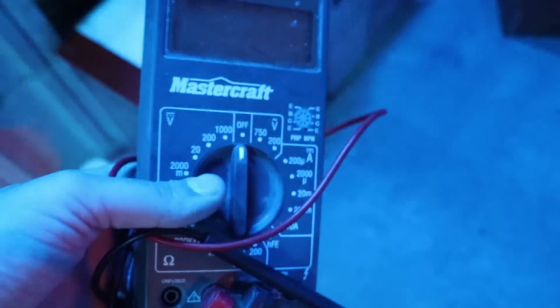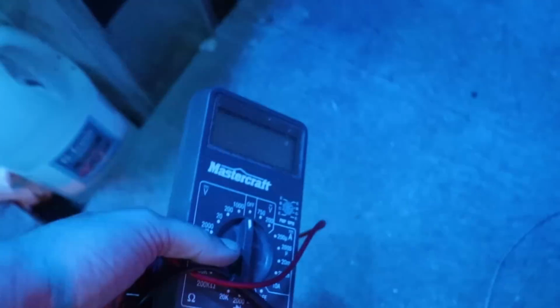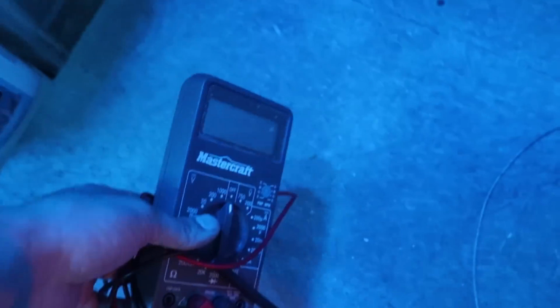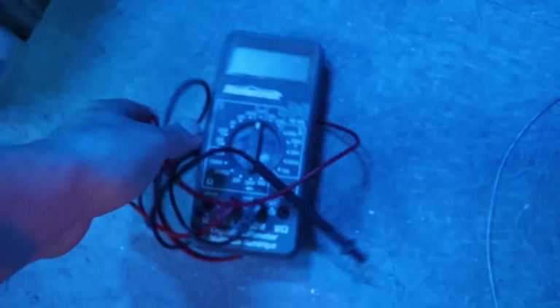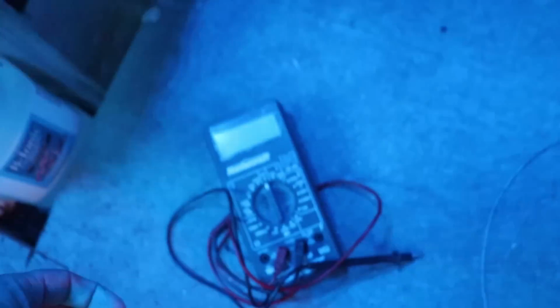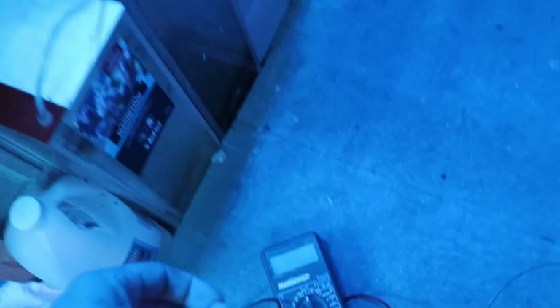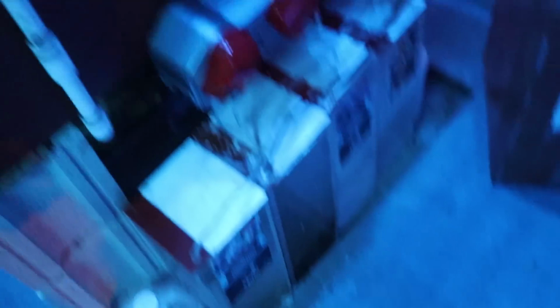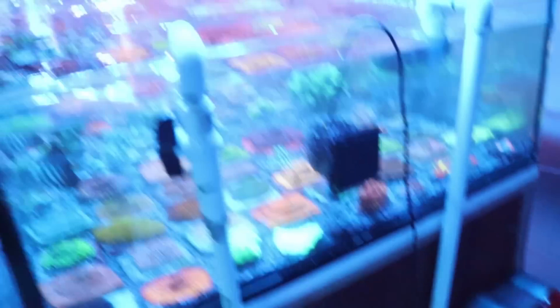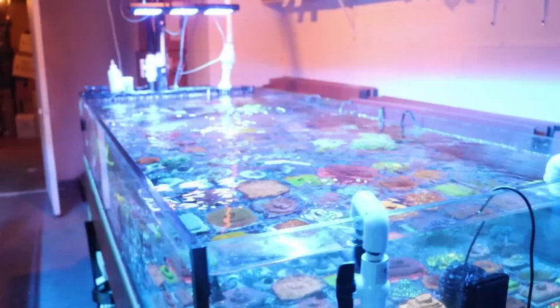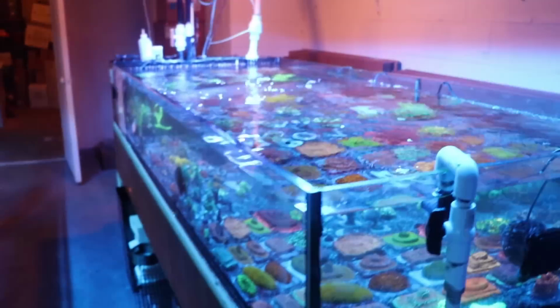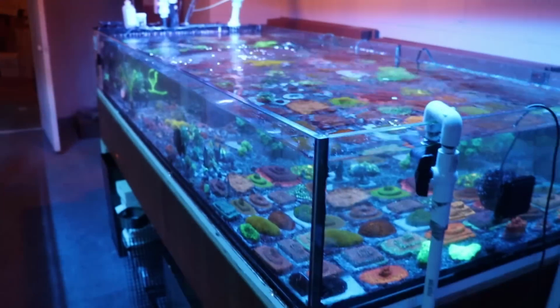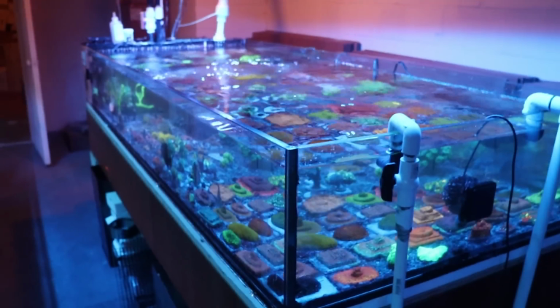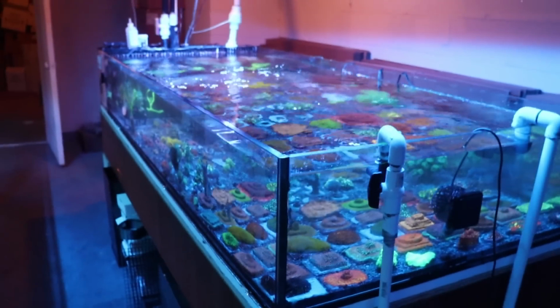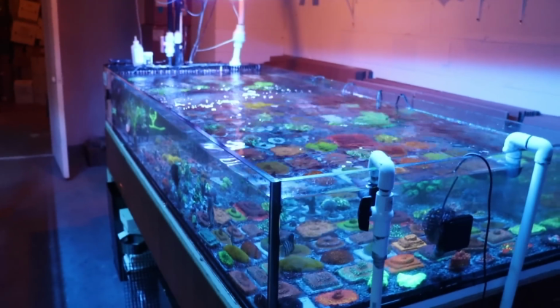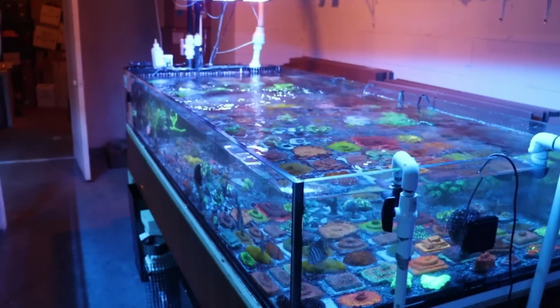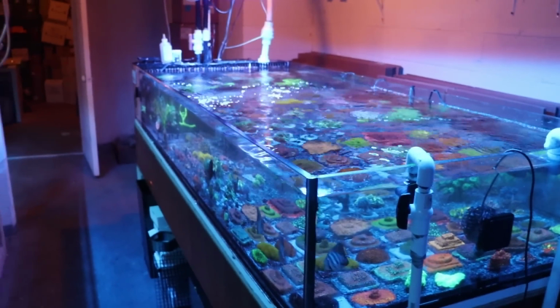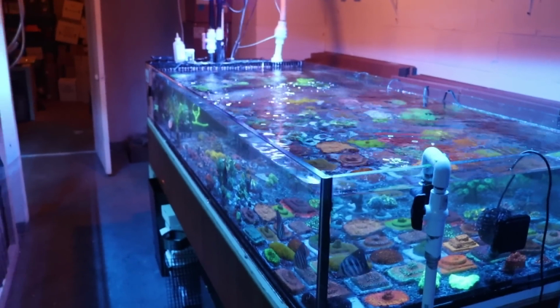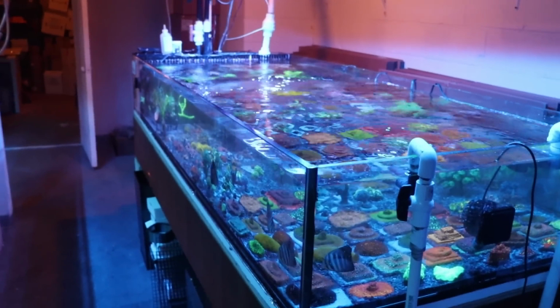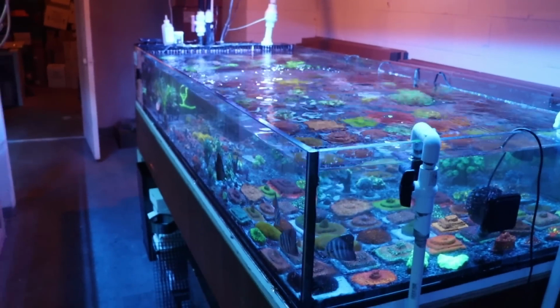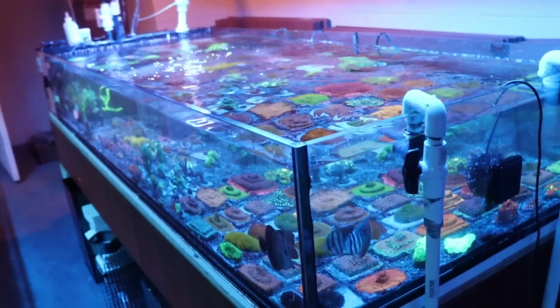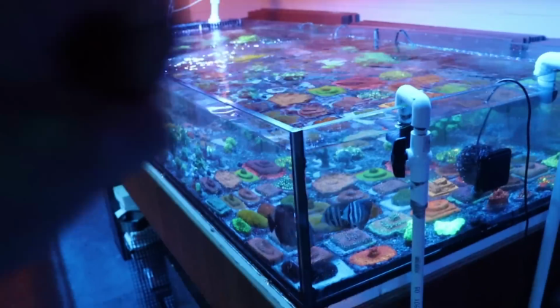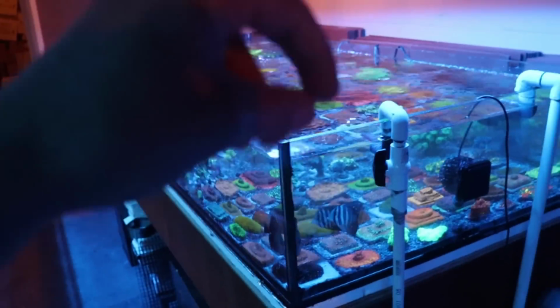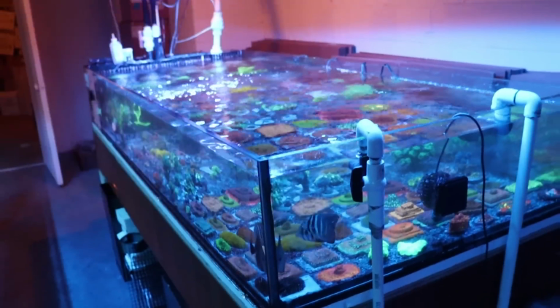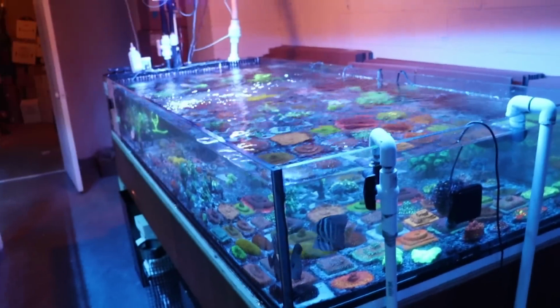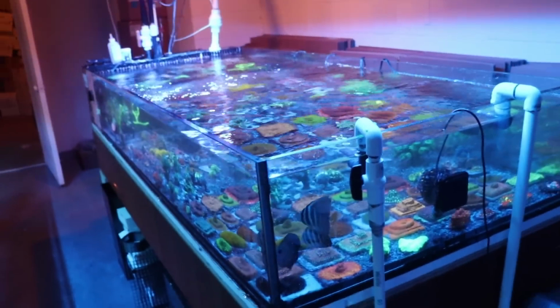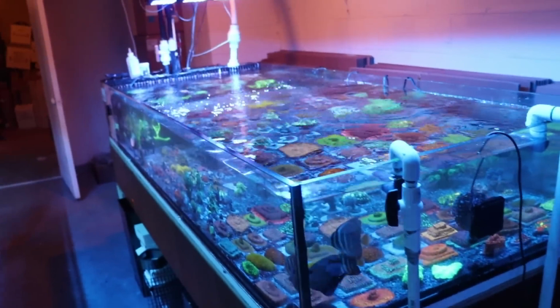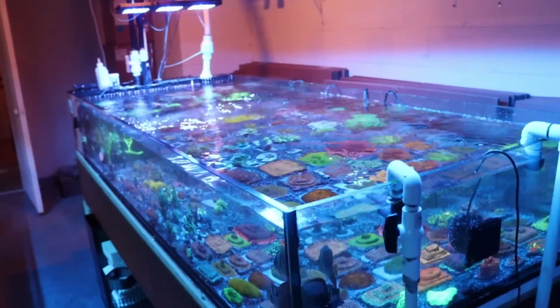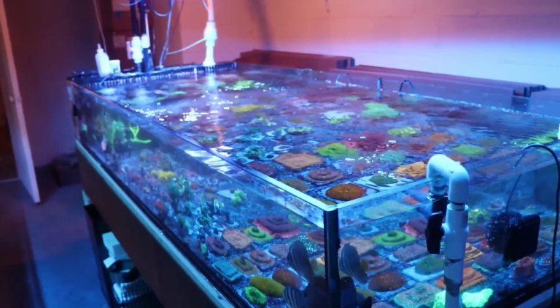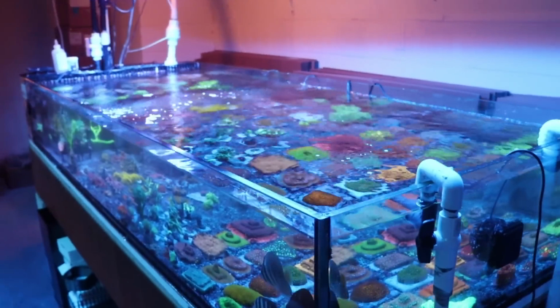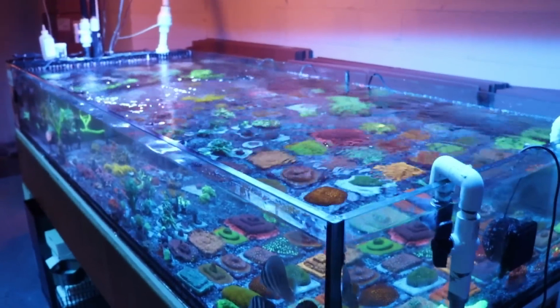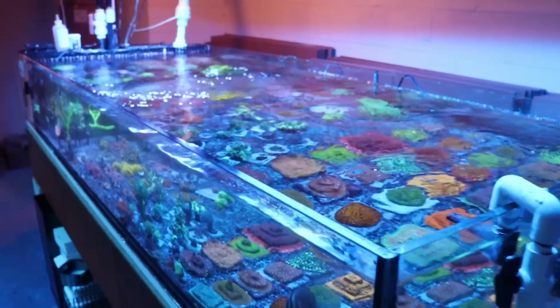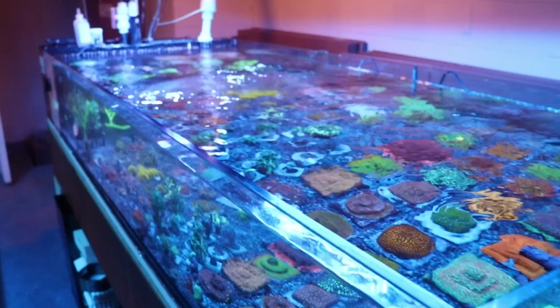I go and plug it in a bucket of water and the sounds that came out of this thing — I'm not going to recreate it, but it was like boom, boom, boom, boom, boom. And then it tripped the breaker and that was it.